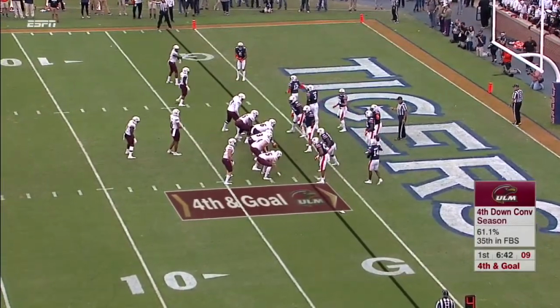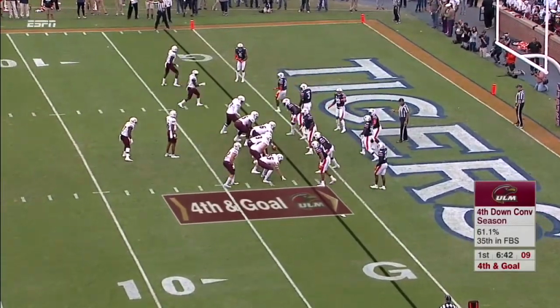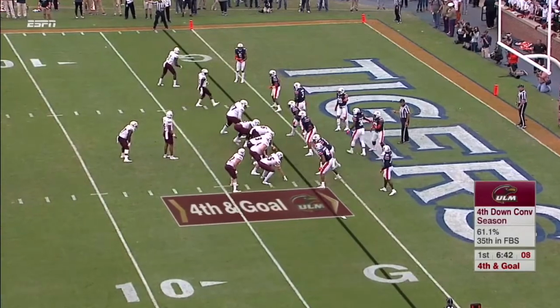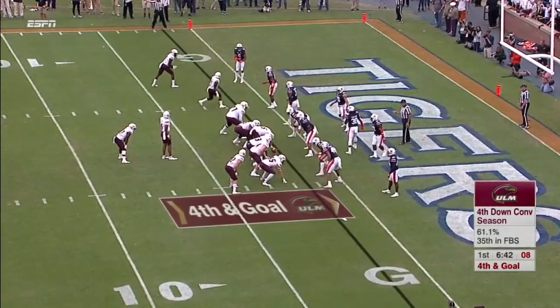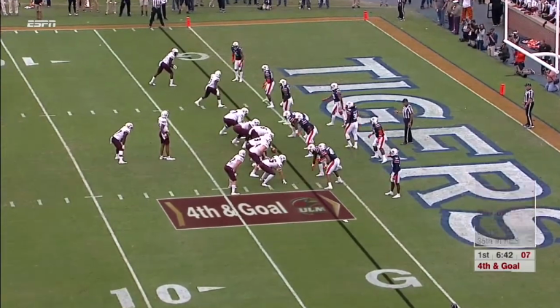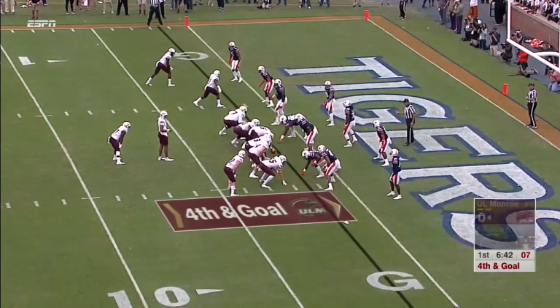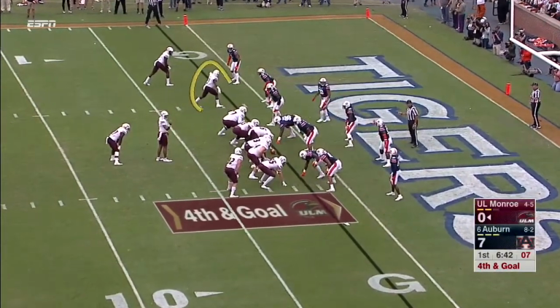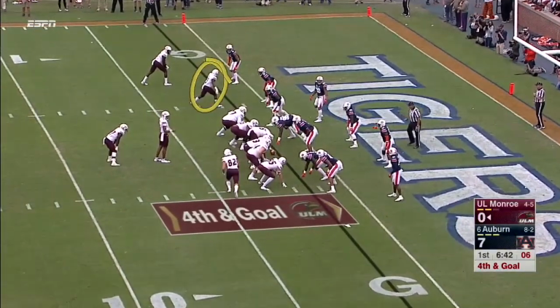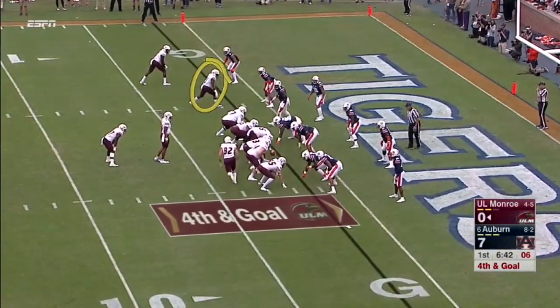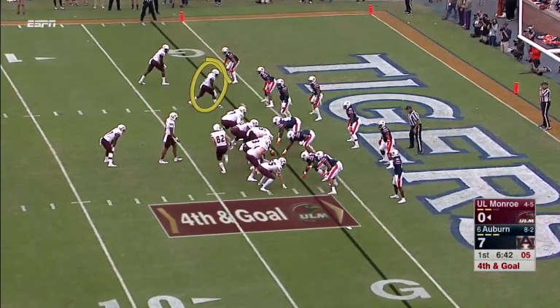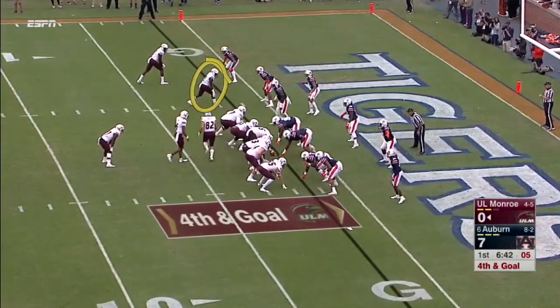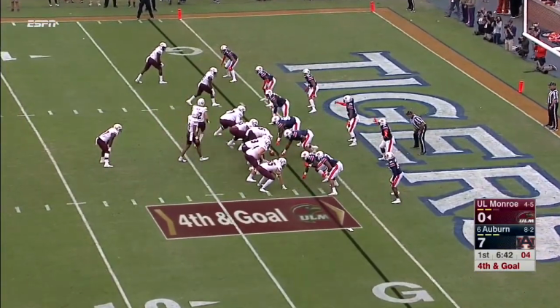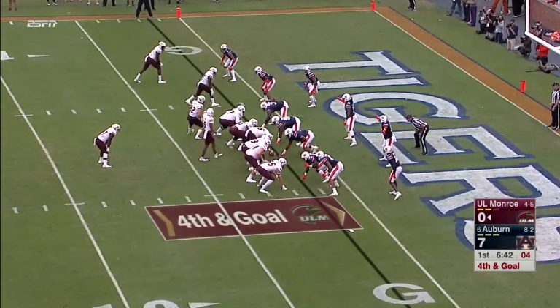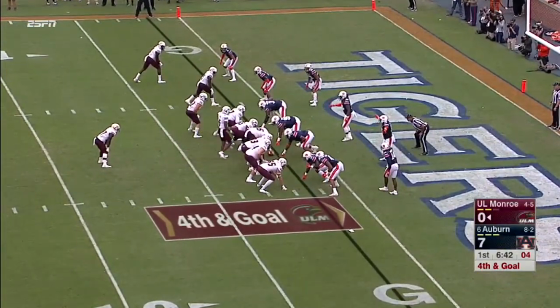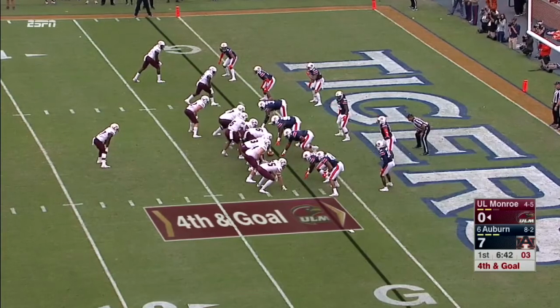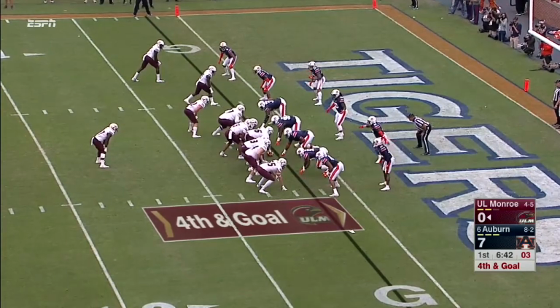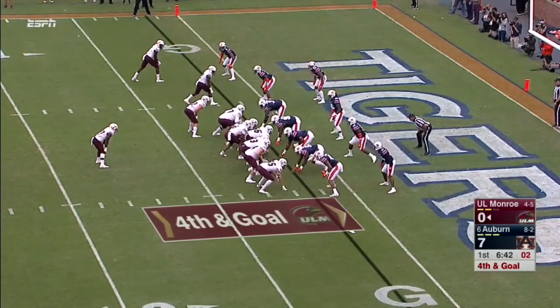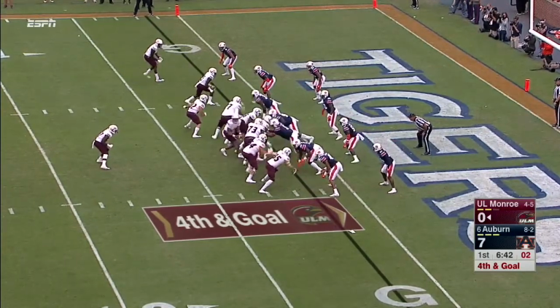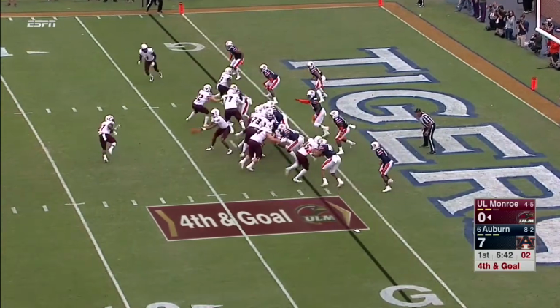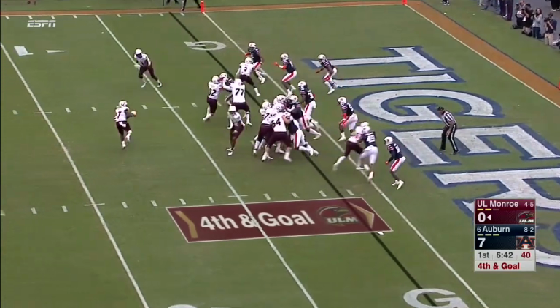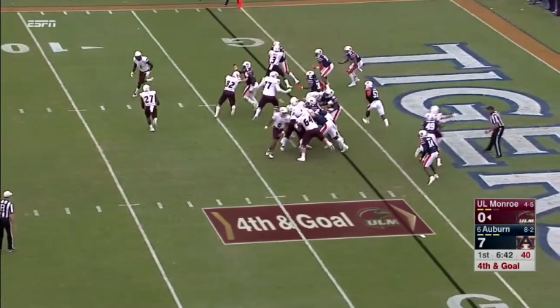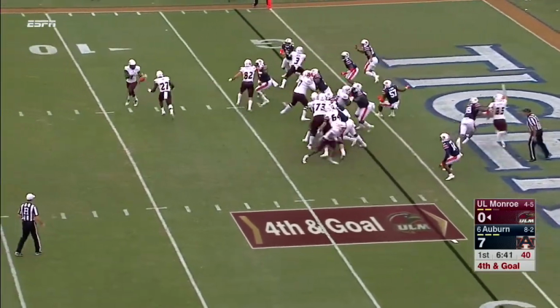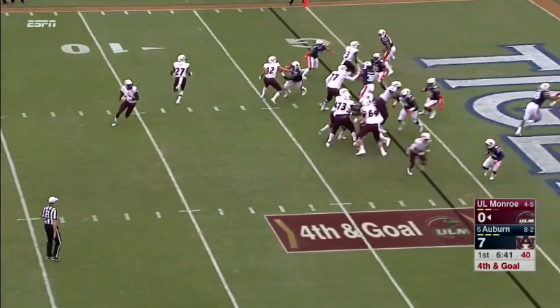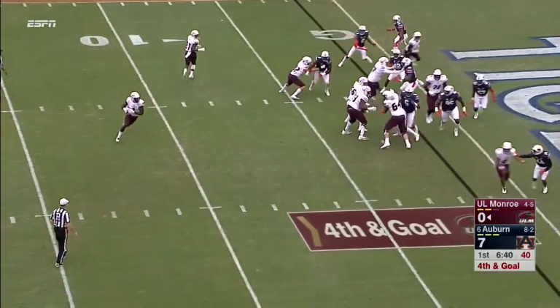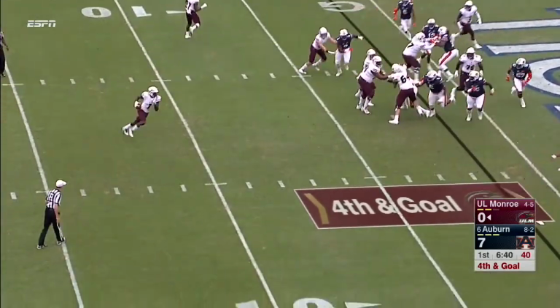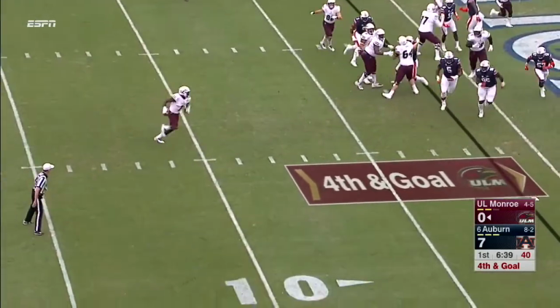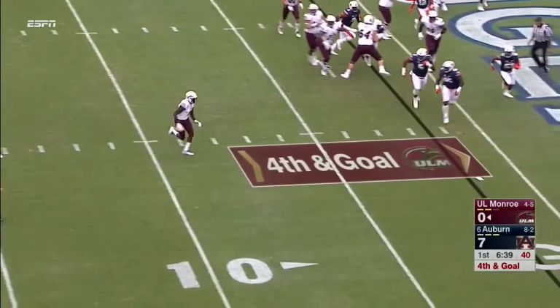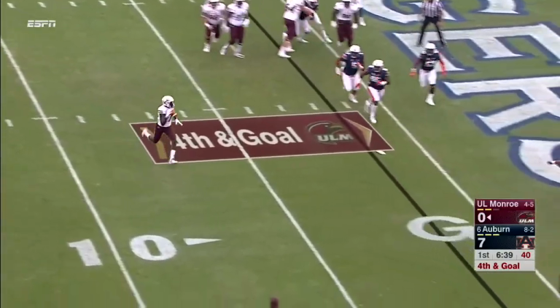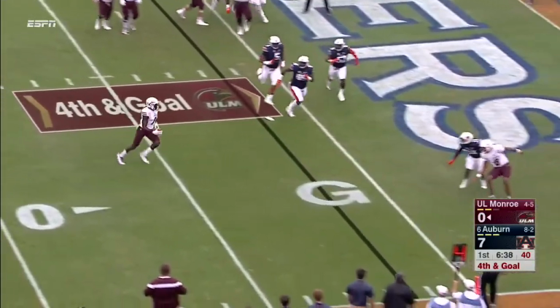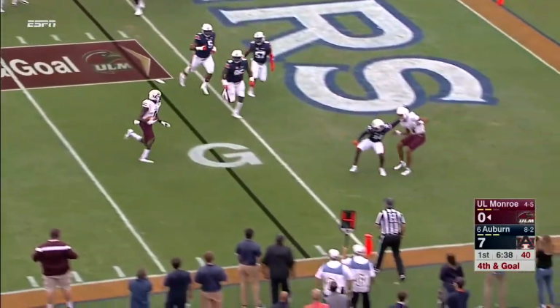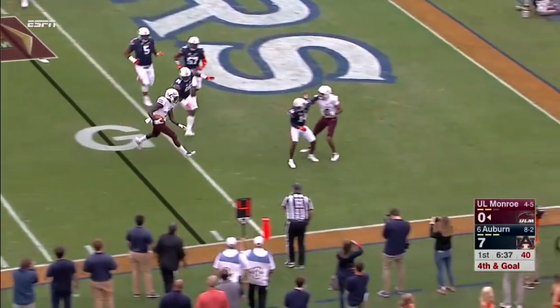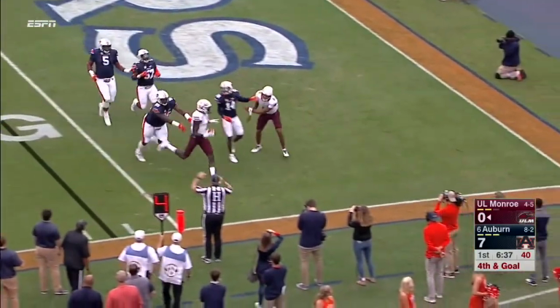11 out of 18 on fourth down — this would be huge. Gore on a reverse, Williams — touchdown!